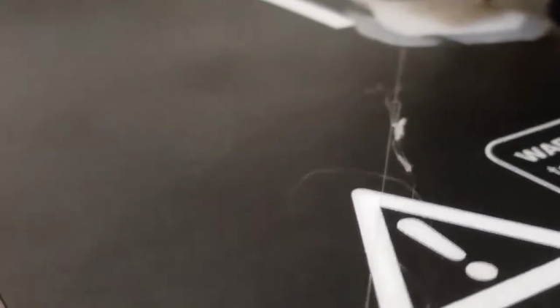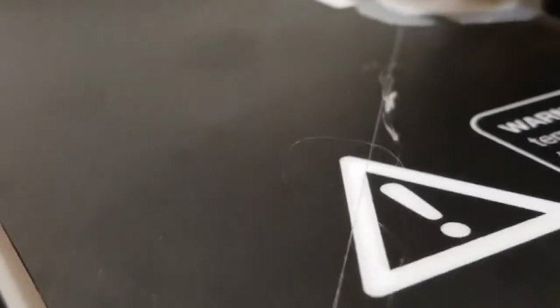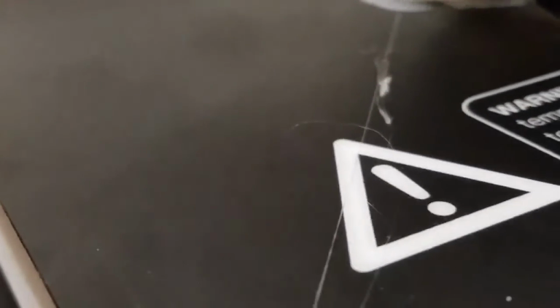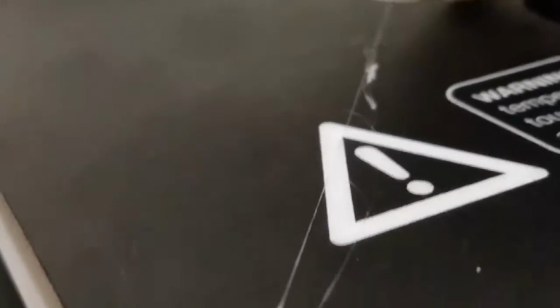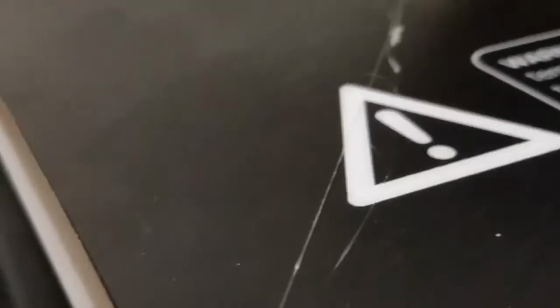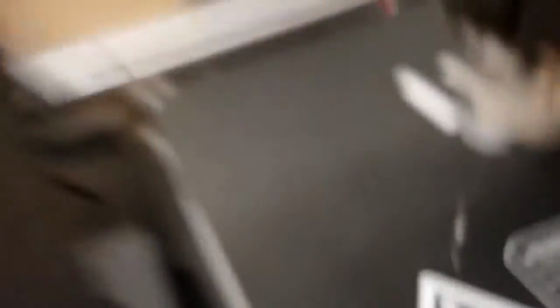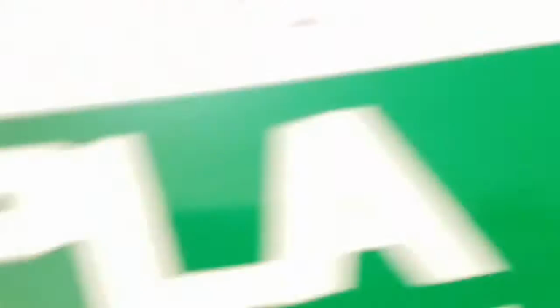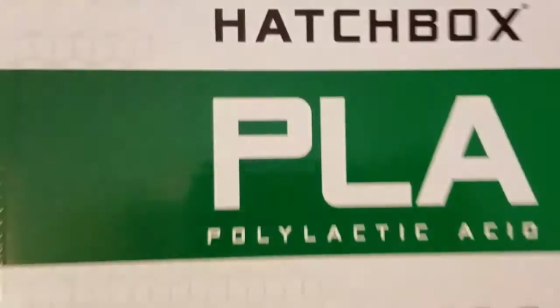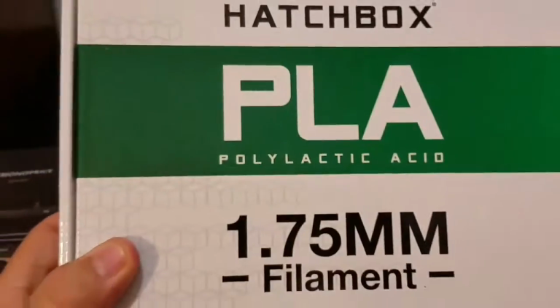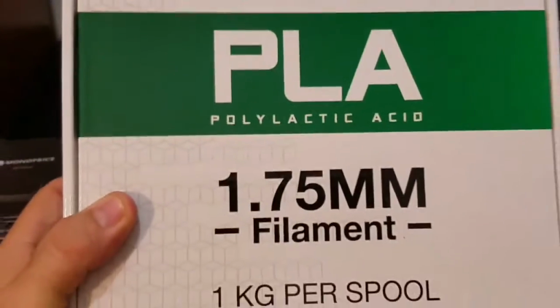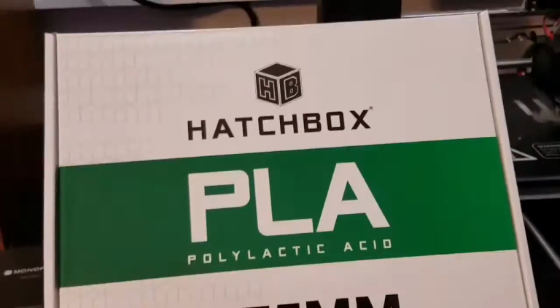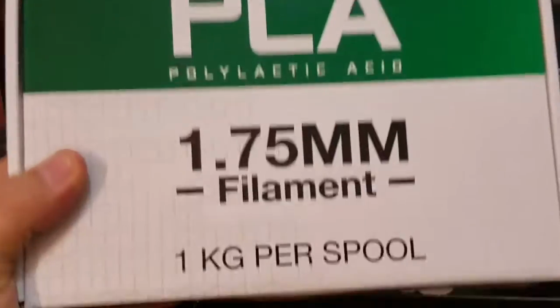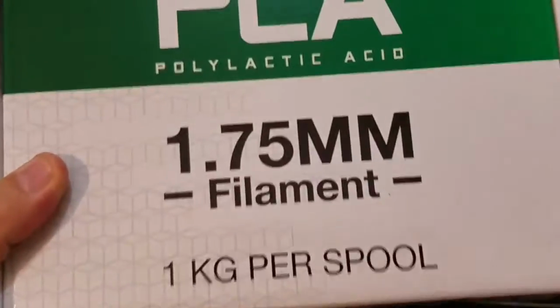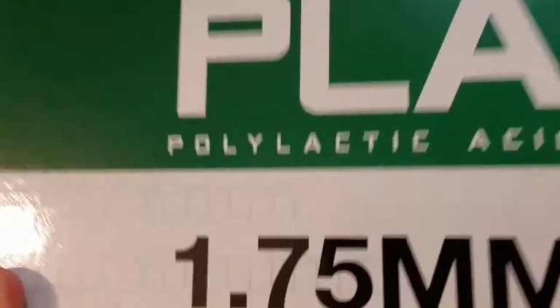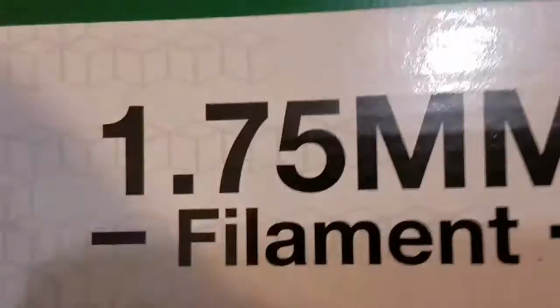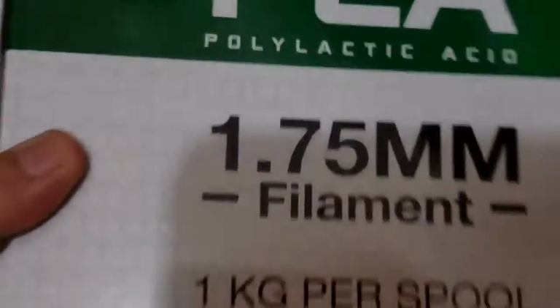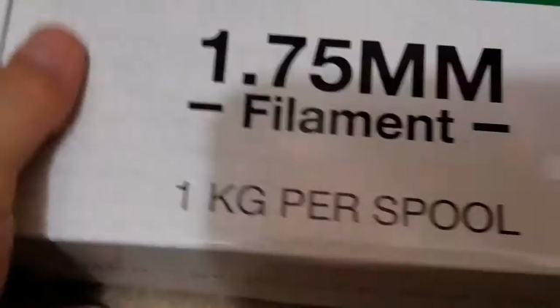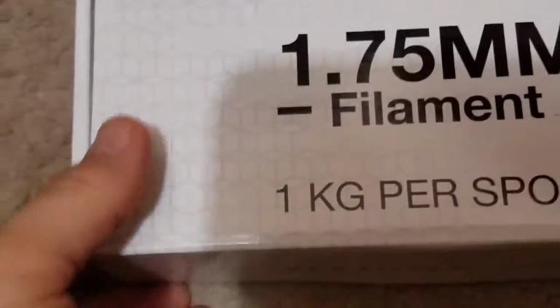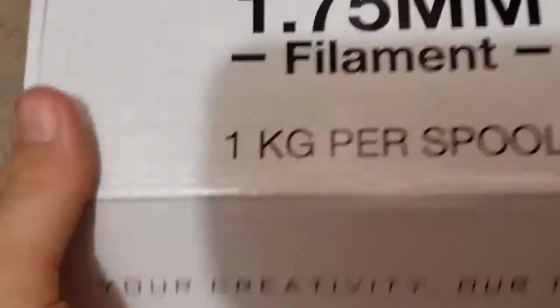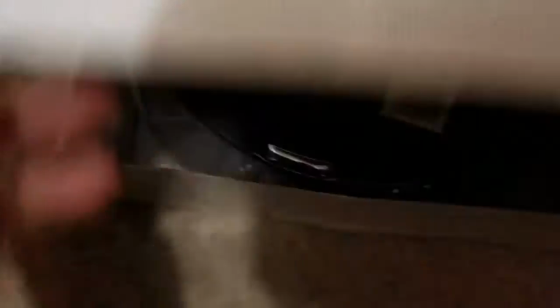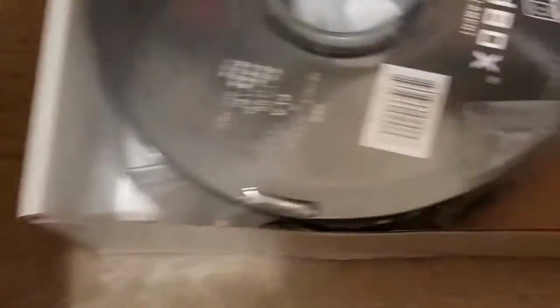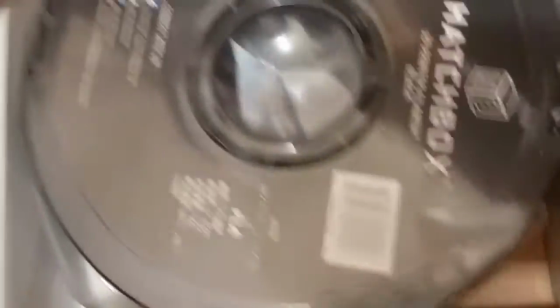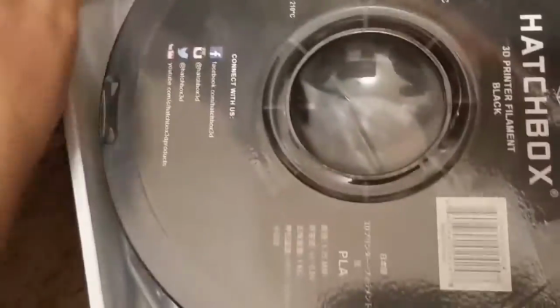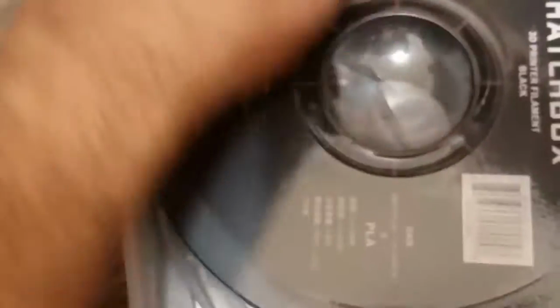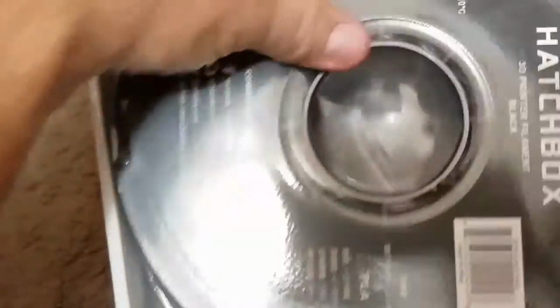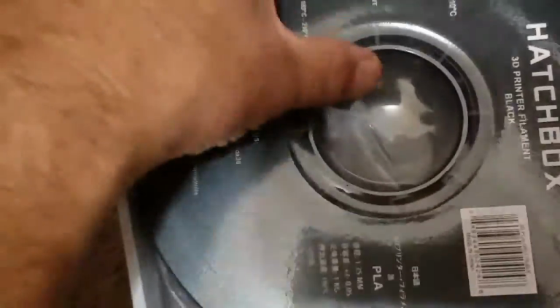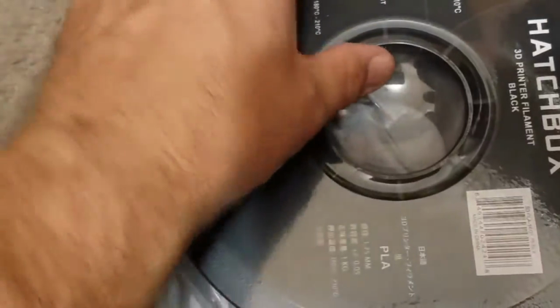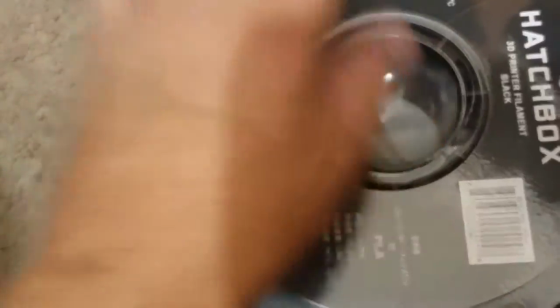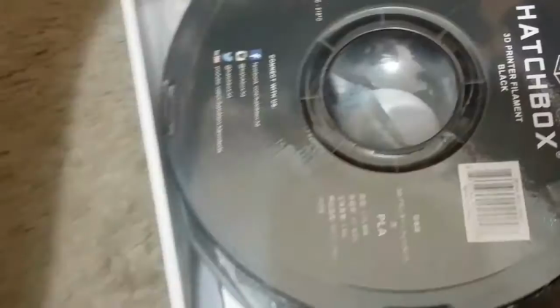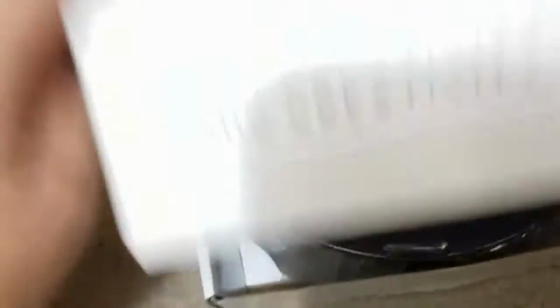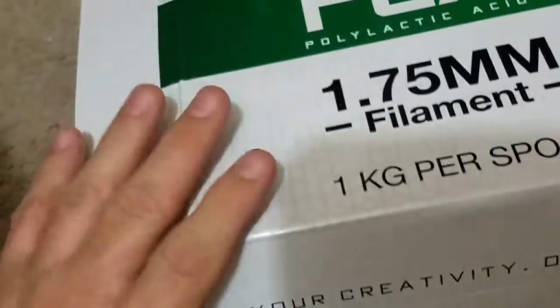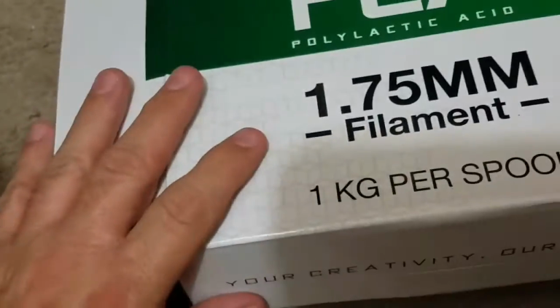I got a big roll of the stuff here — of the filament — and it comes in a little box just like this, and it's all vacuumed in there, so that's pretty cool.